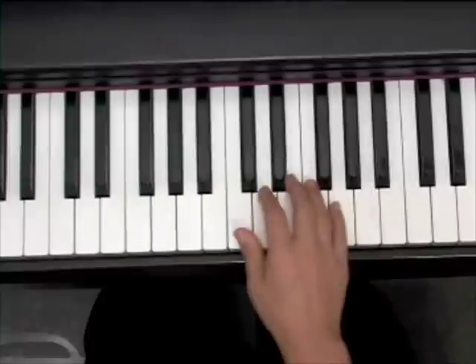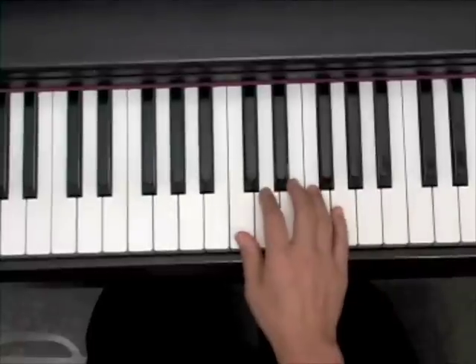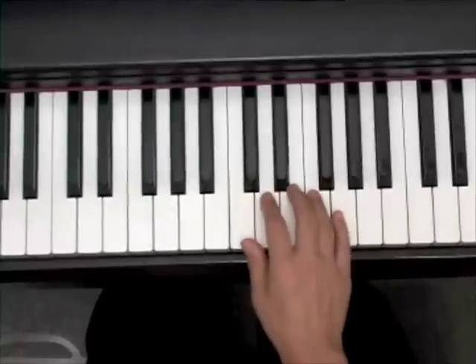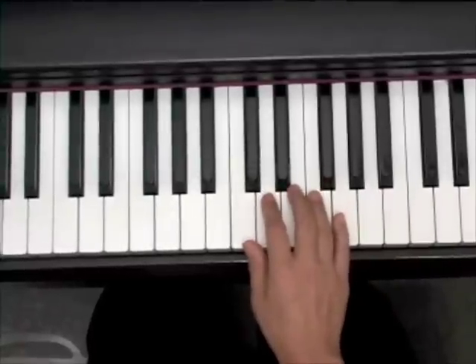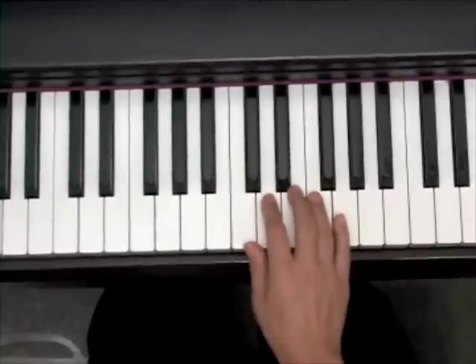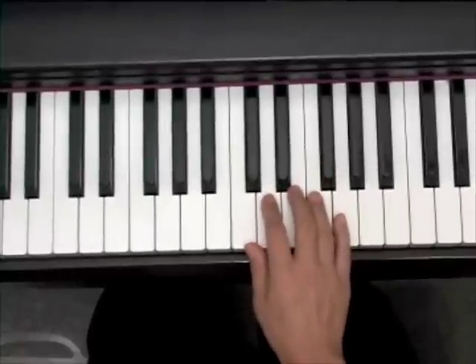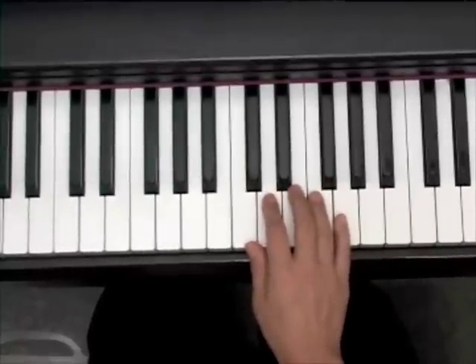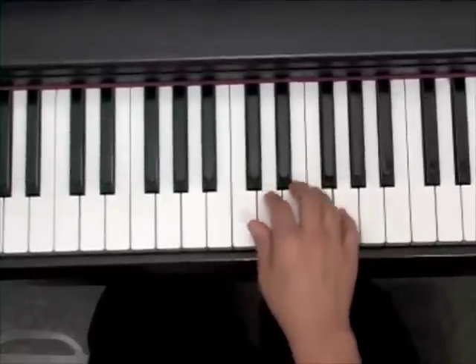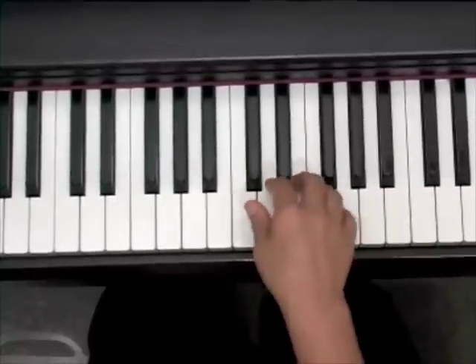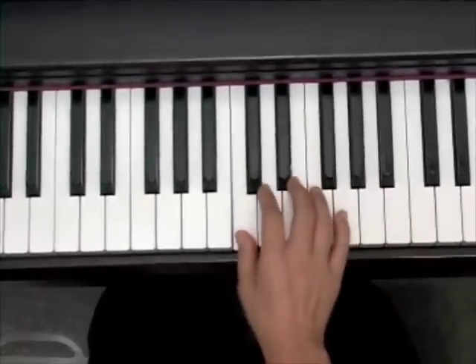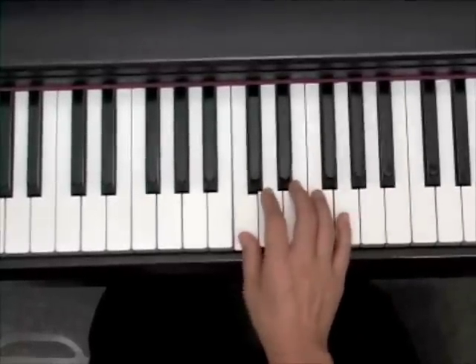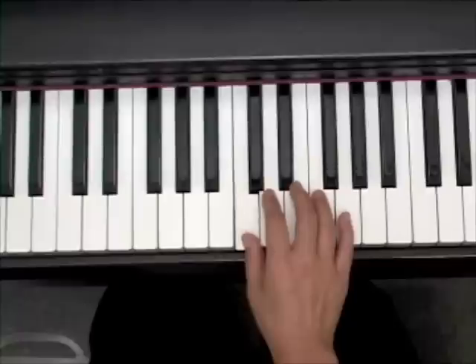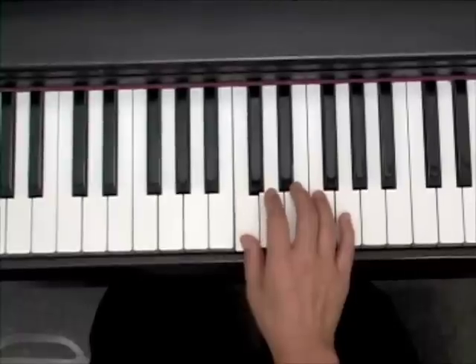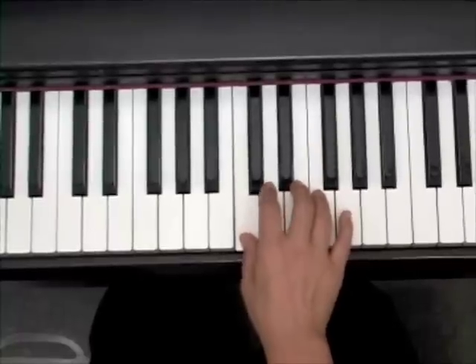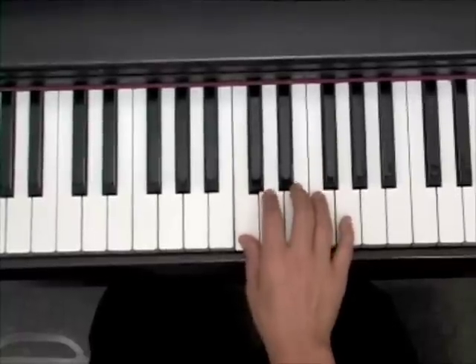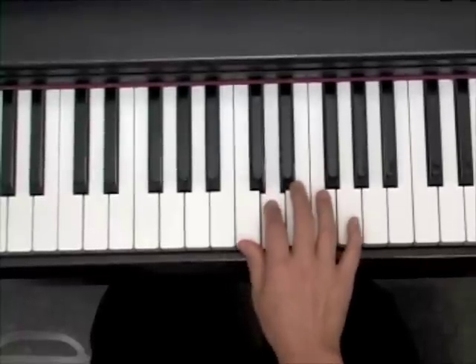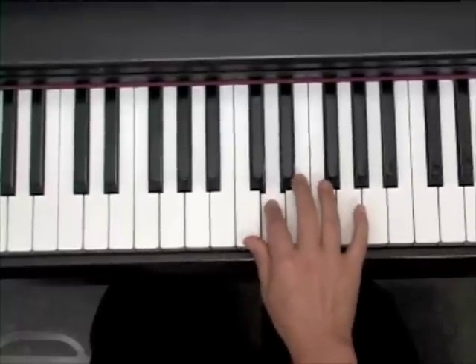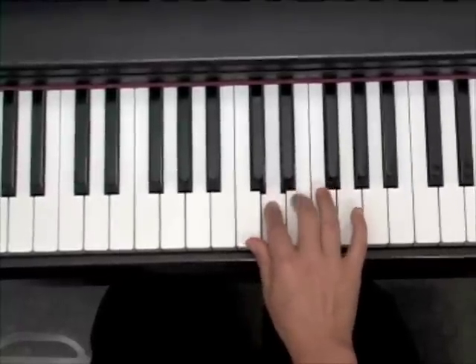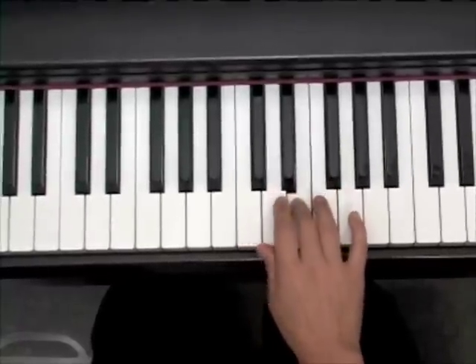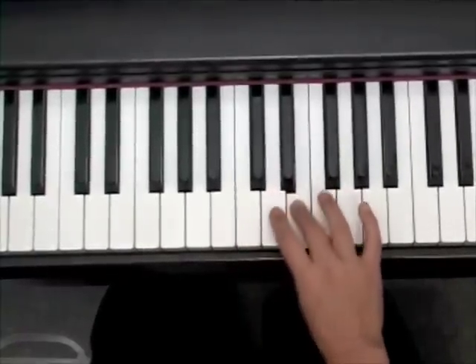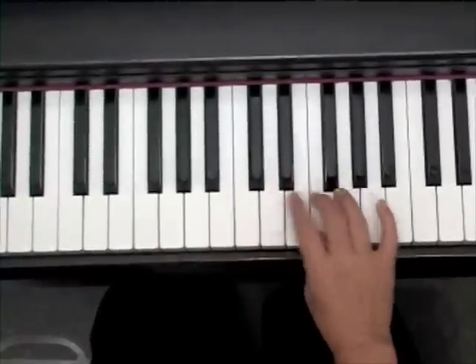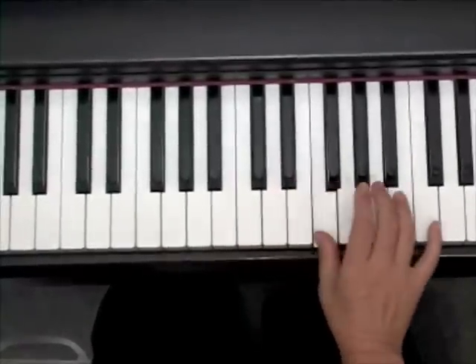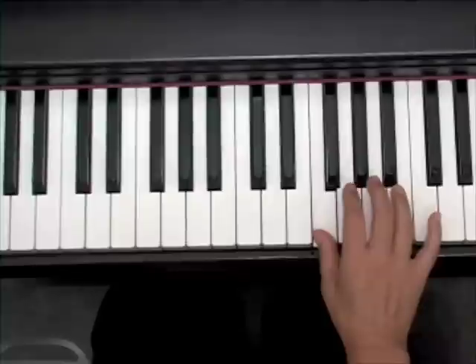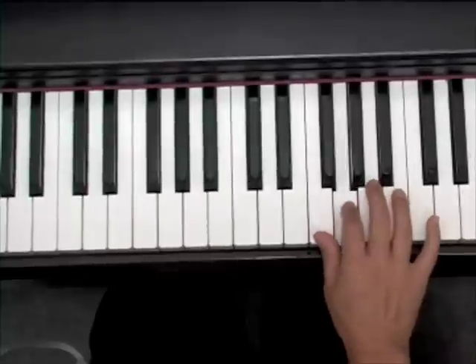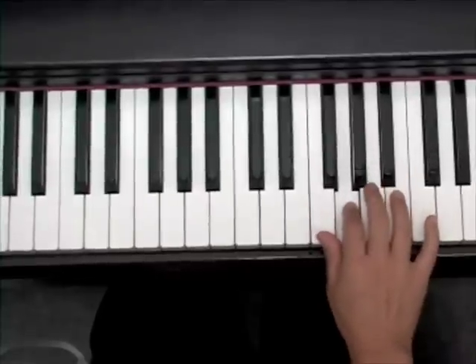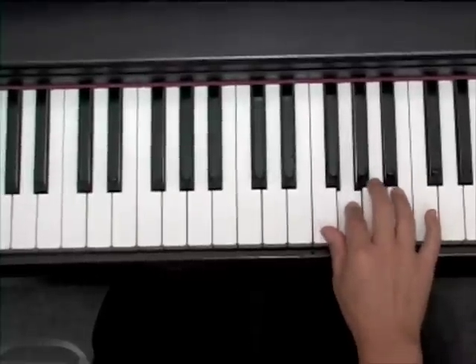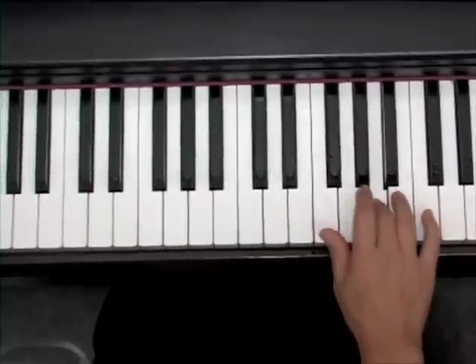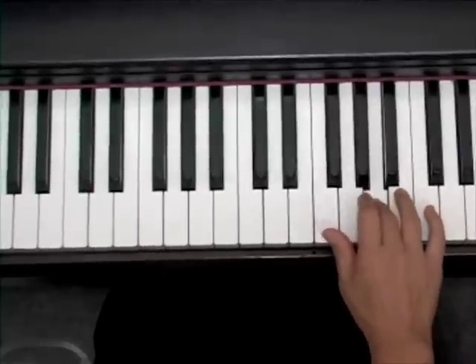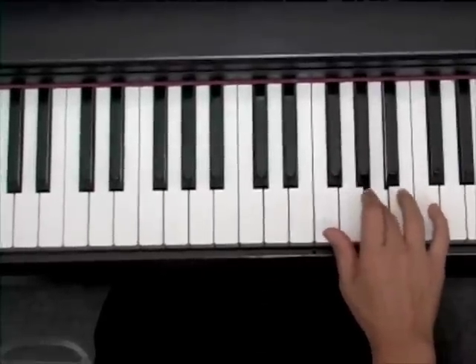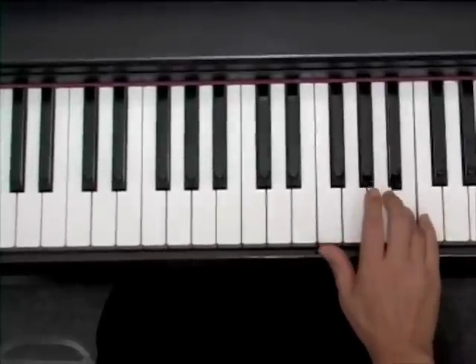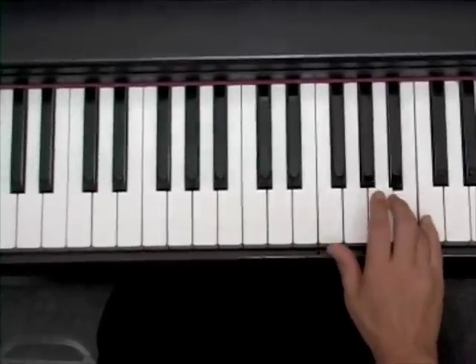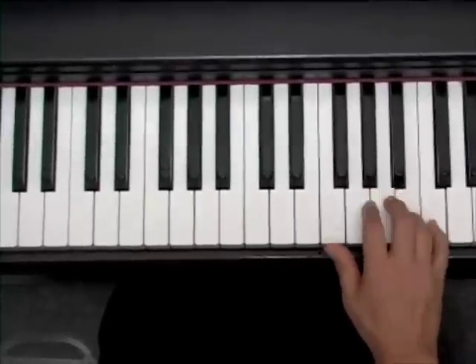We're going to do that one more time. Name the scale — C — and then whole, whole, half, whole, whole, whole, half.